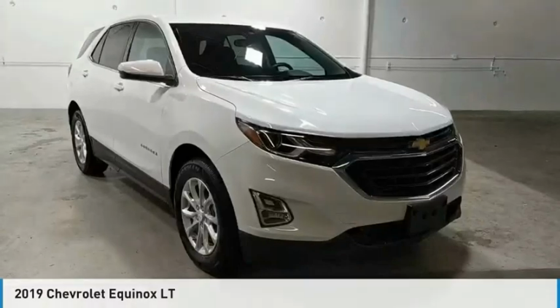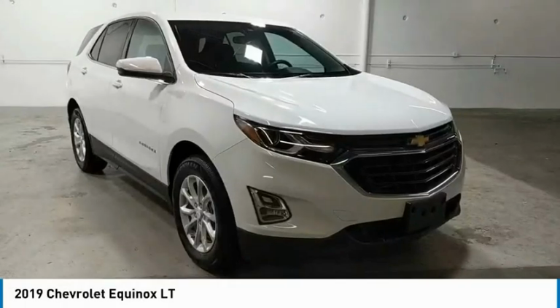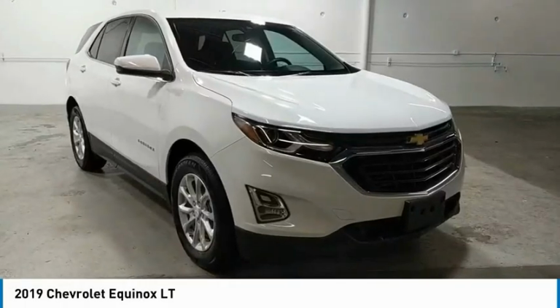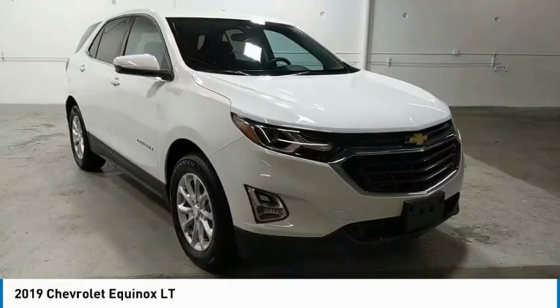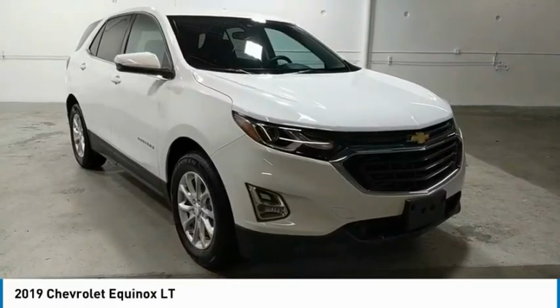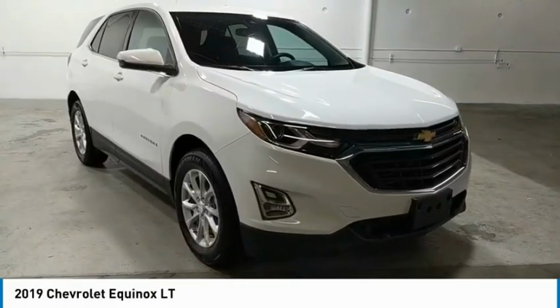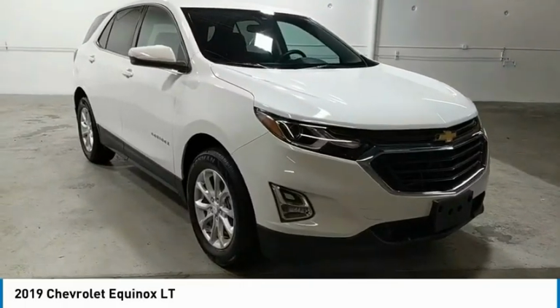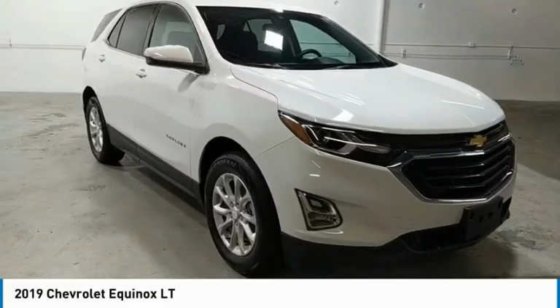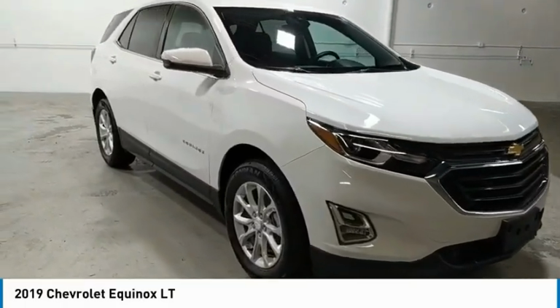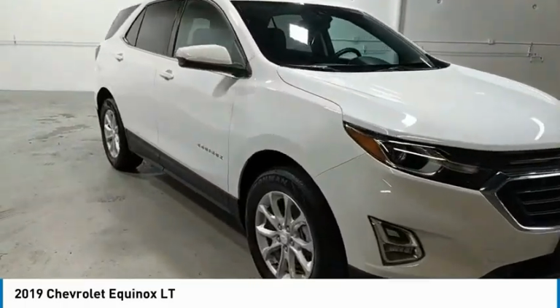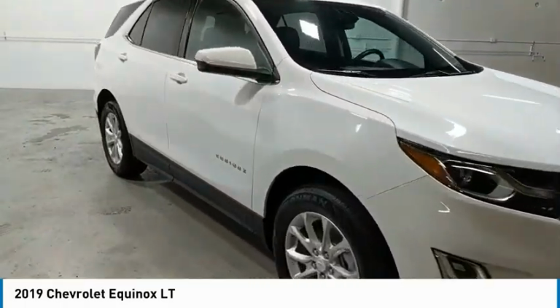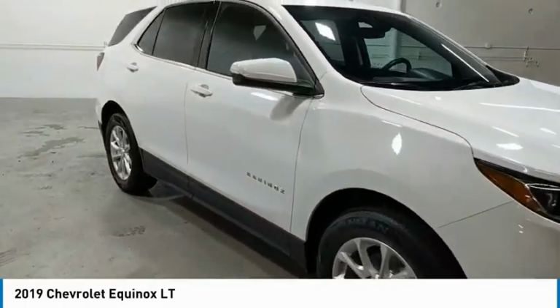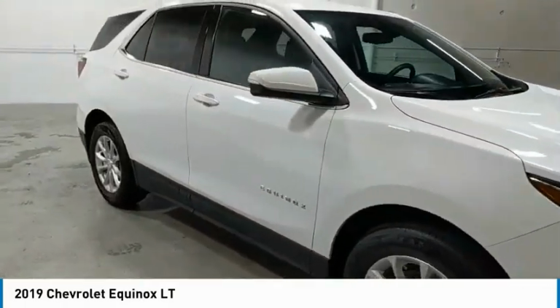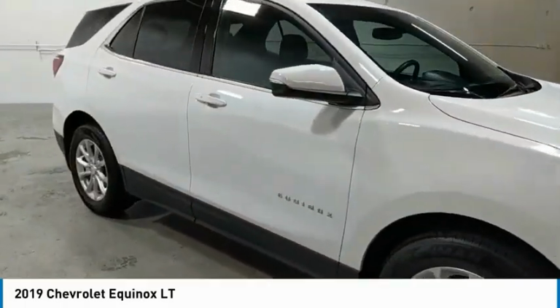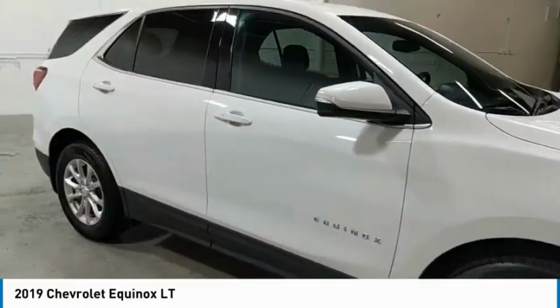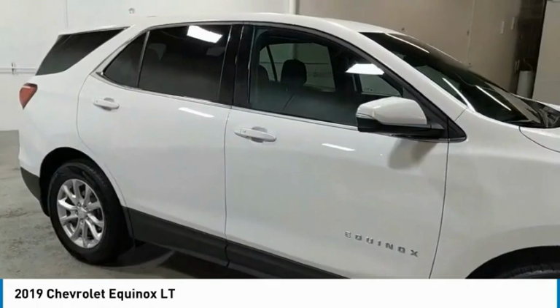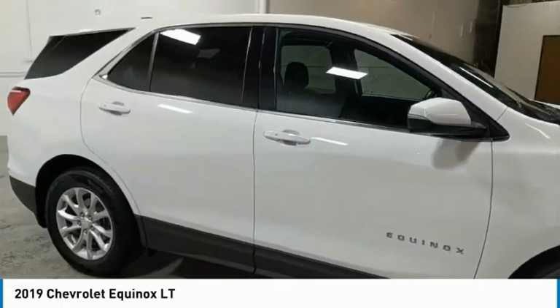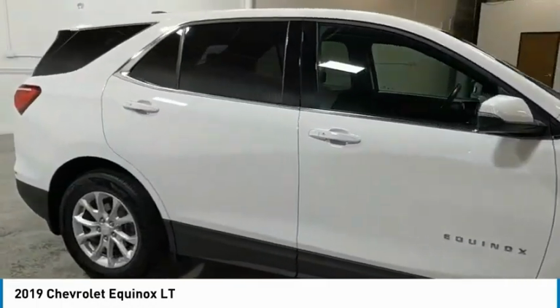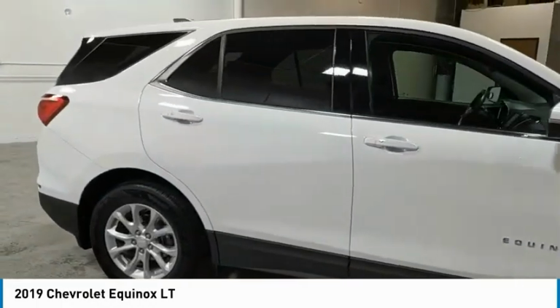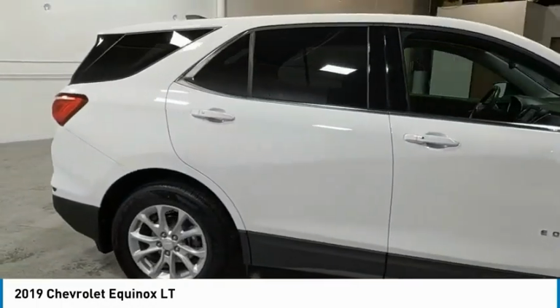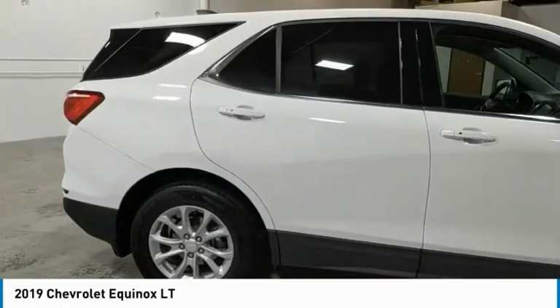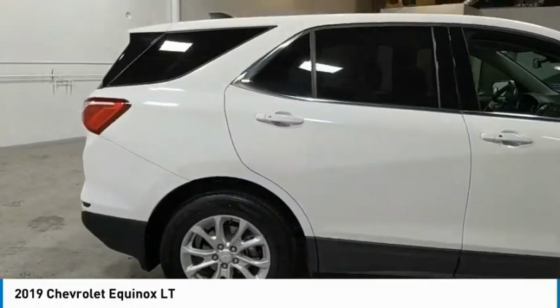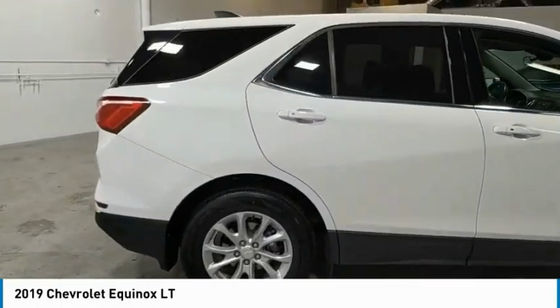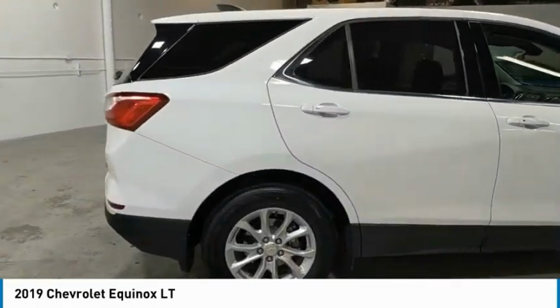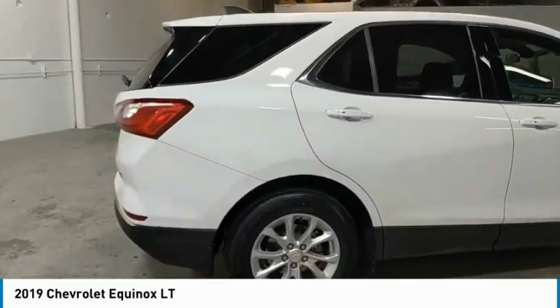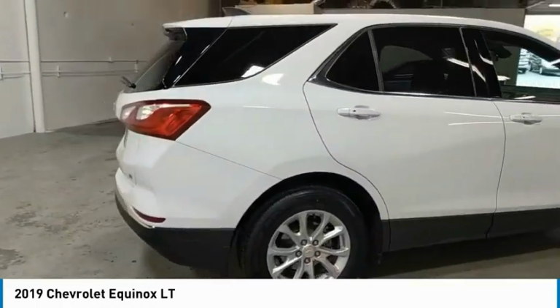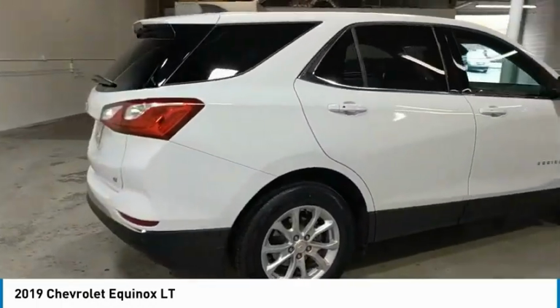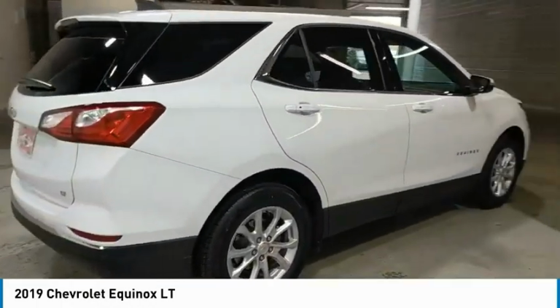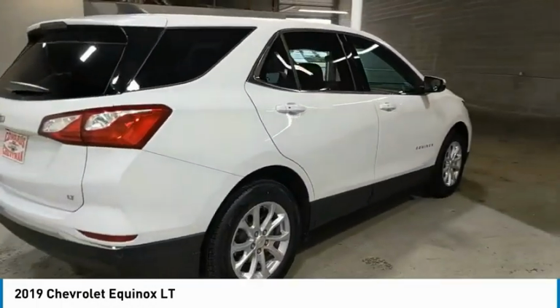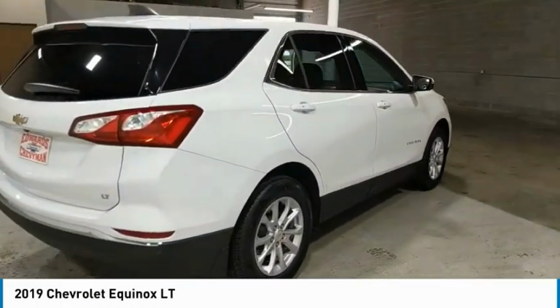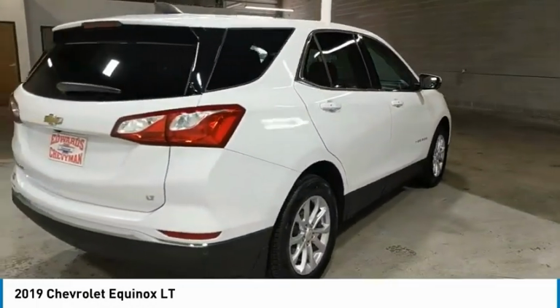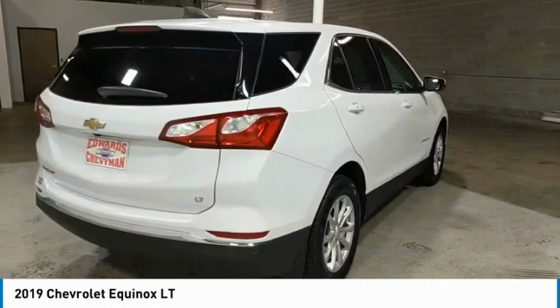Looking for the right vehicle? Check out the 2019 Equinox. Fuel efficiency, safety, and value equals the Chevy Equinox.